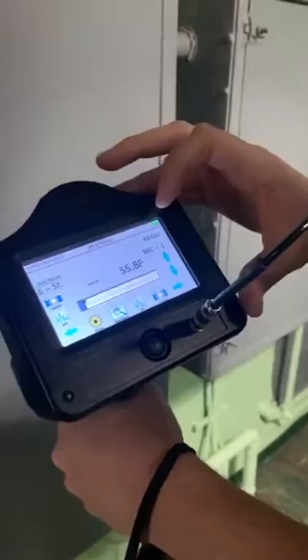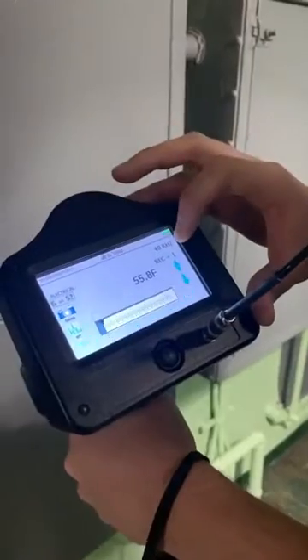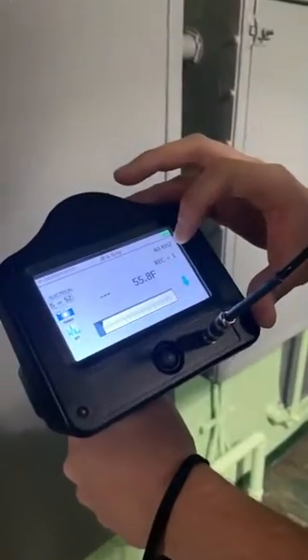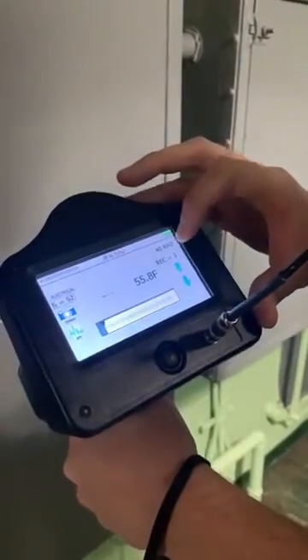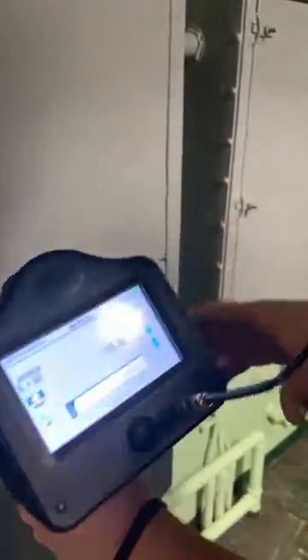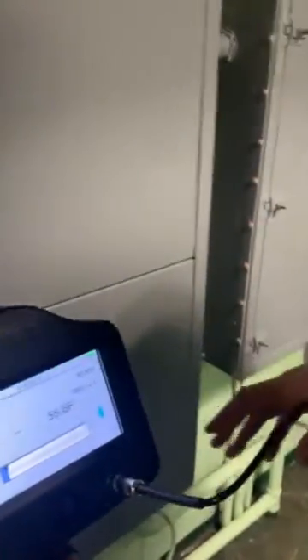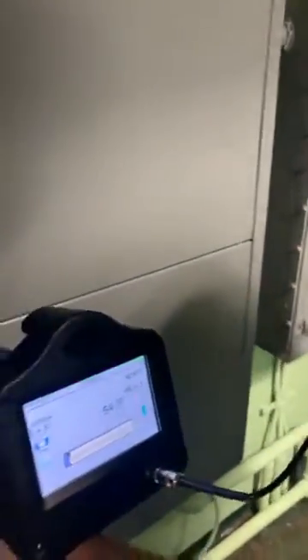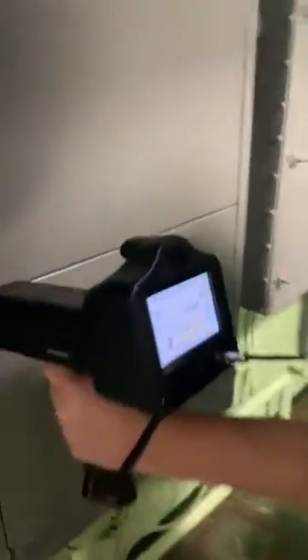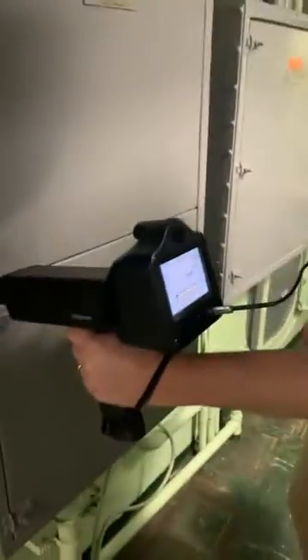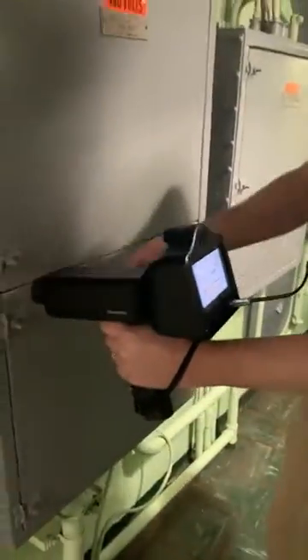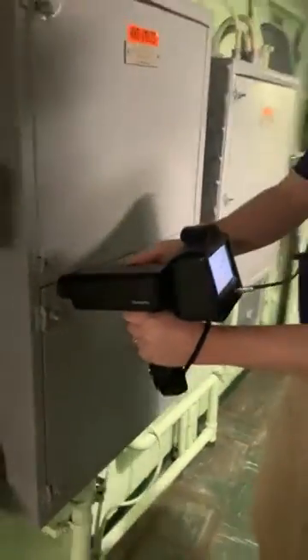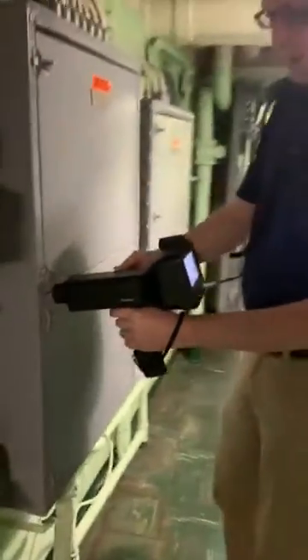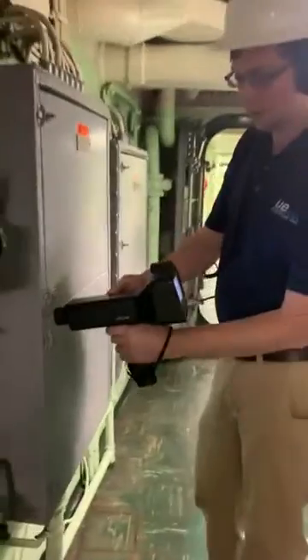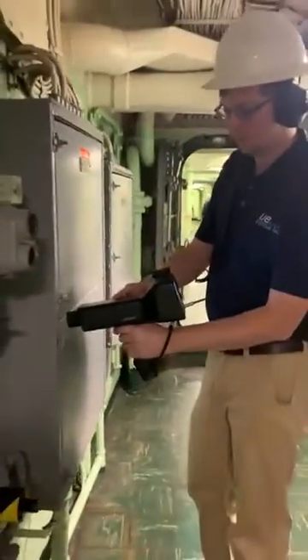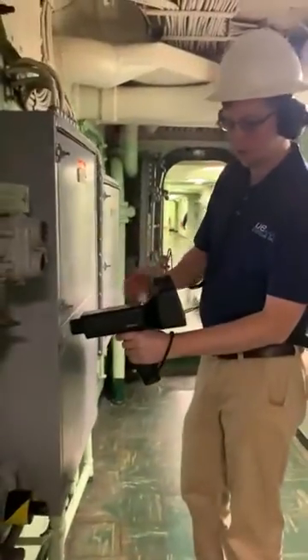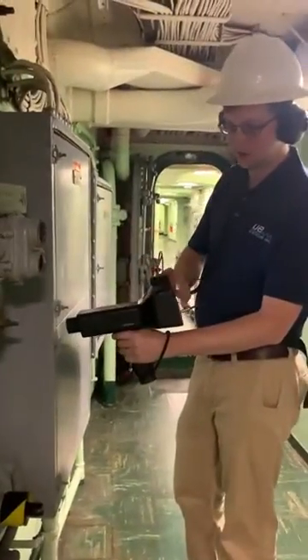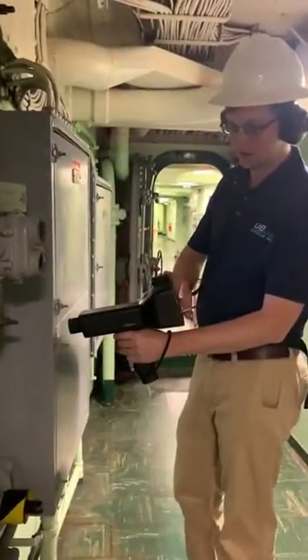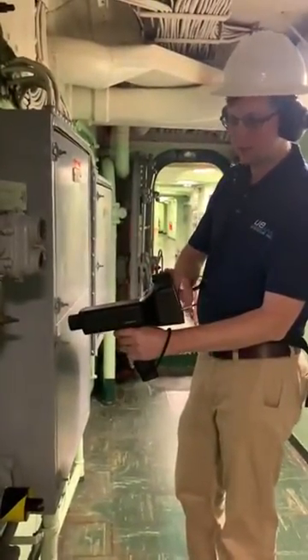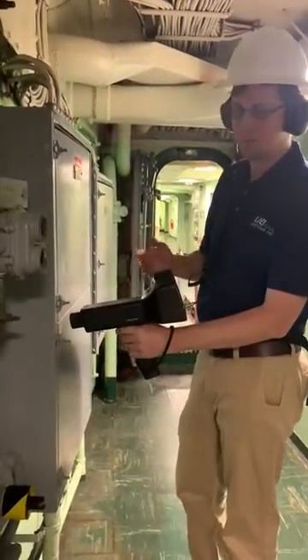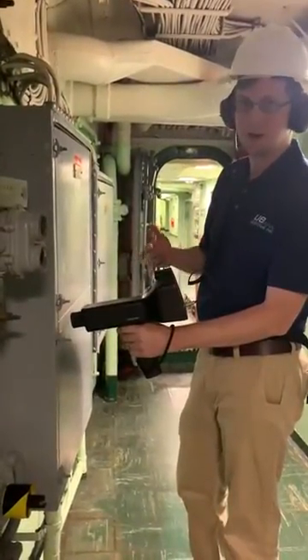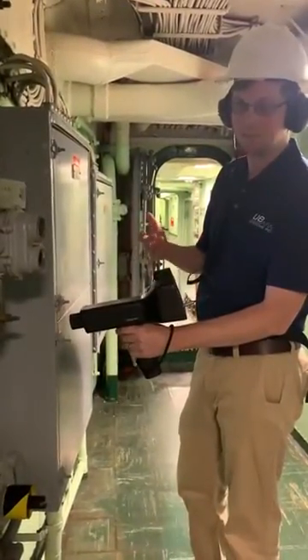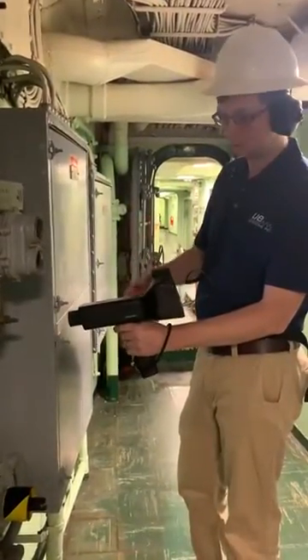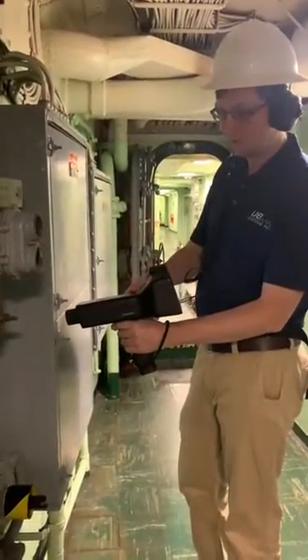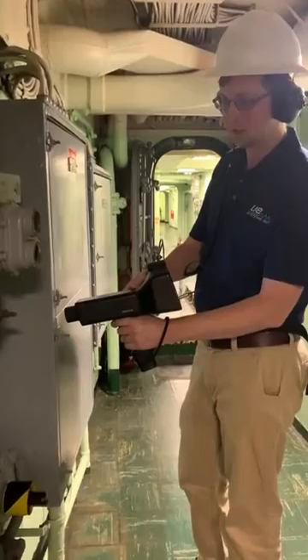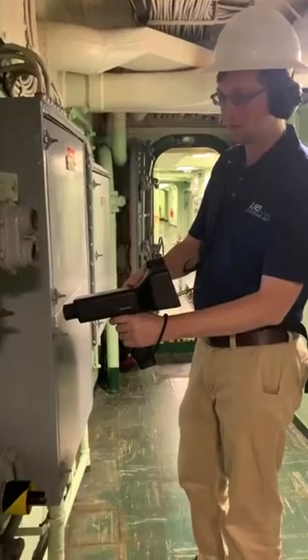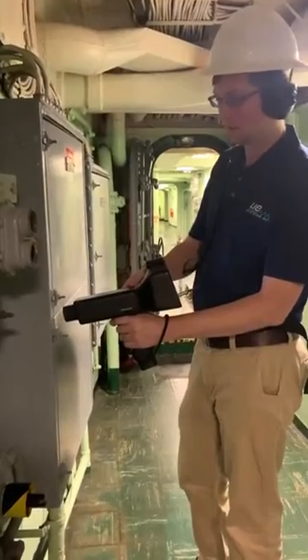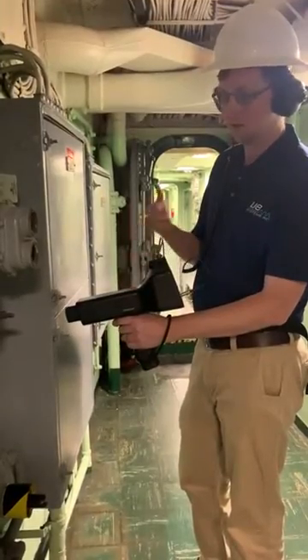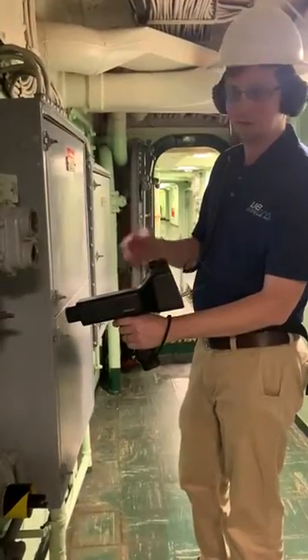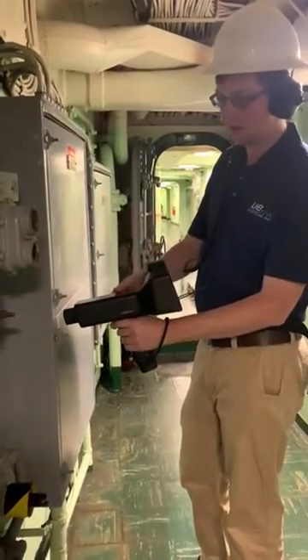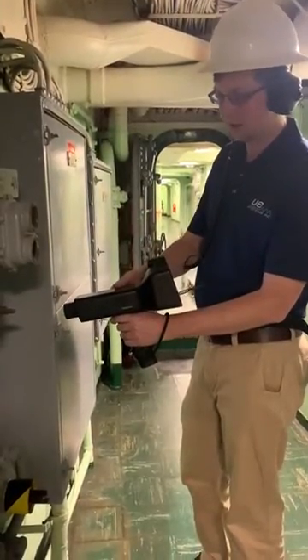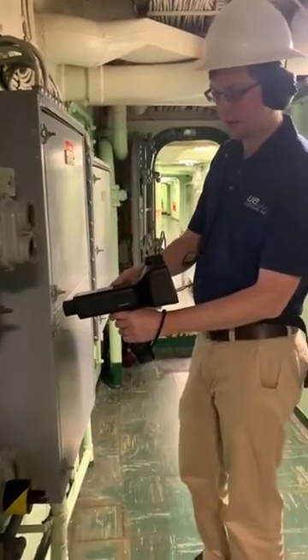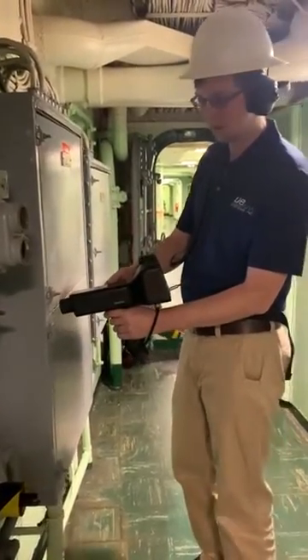Make sure we're at 40 kilohertz, then get about an inch away and pull the trigger. Adjust your sensitivity — typically we want to be all the way up, but adjust your sensitivity for your own comfort level and just do a scan about an inch away.